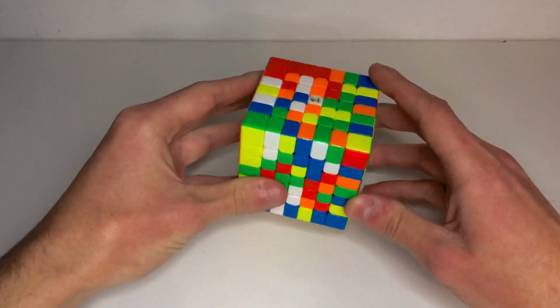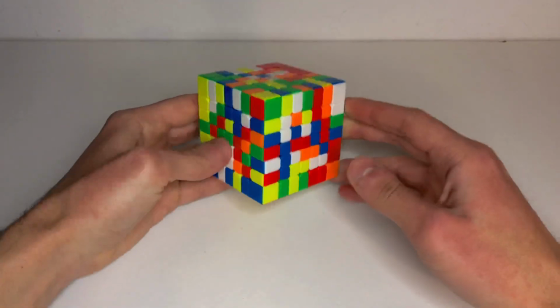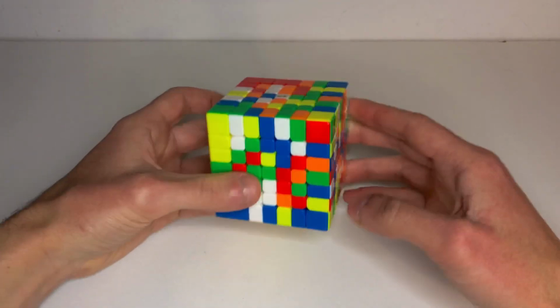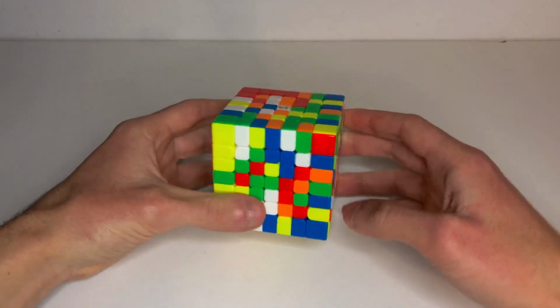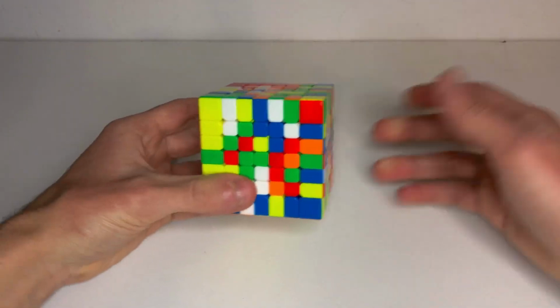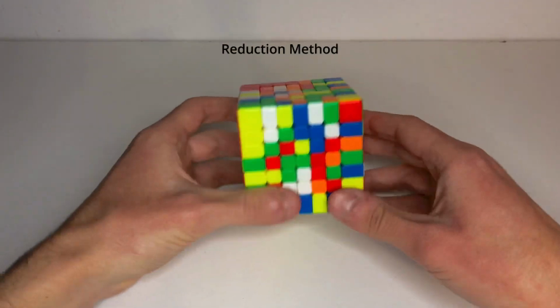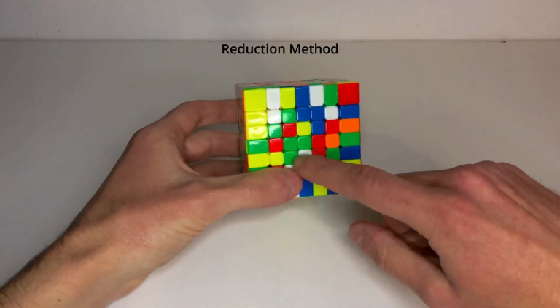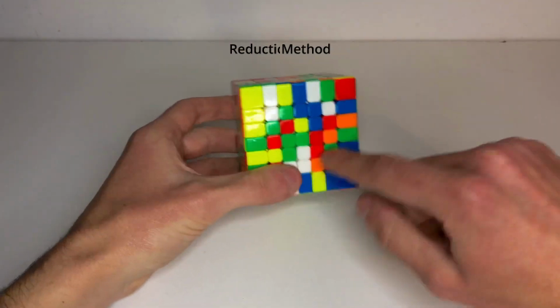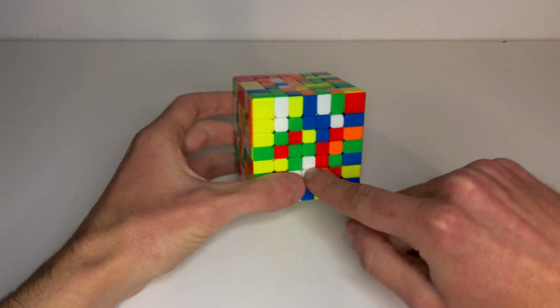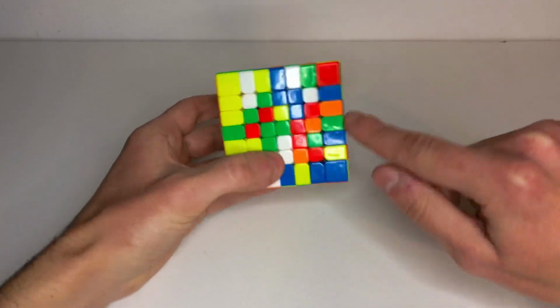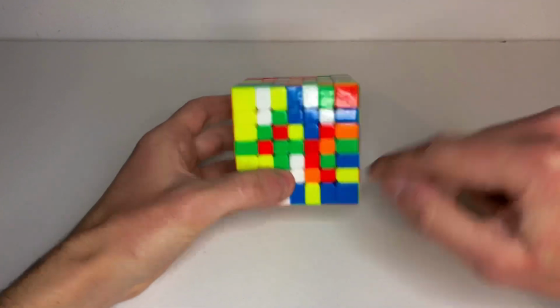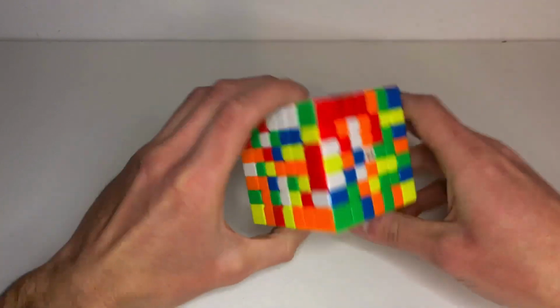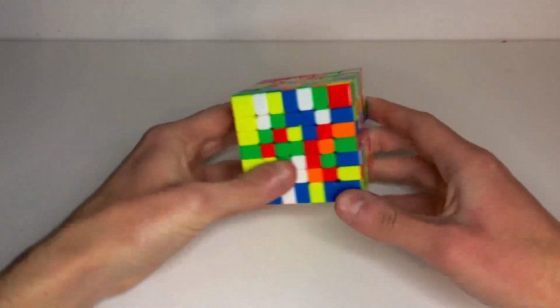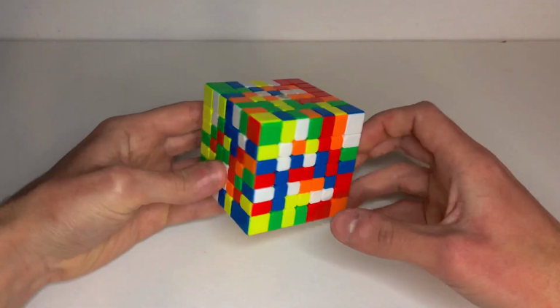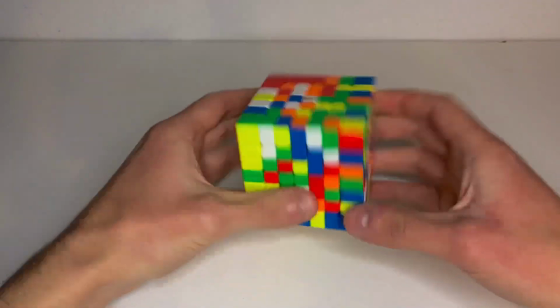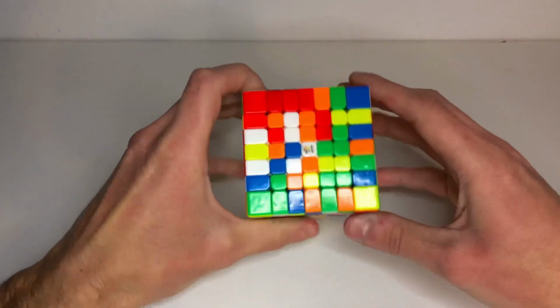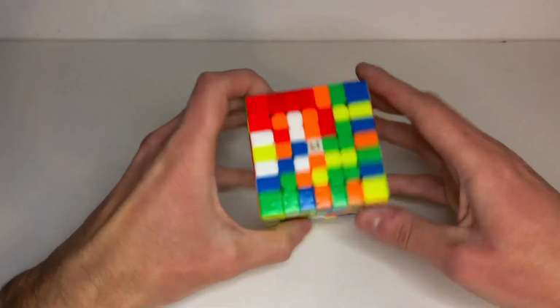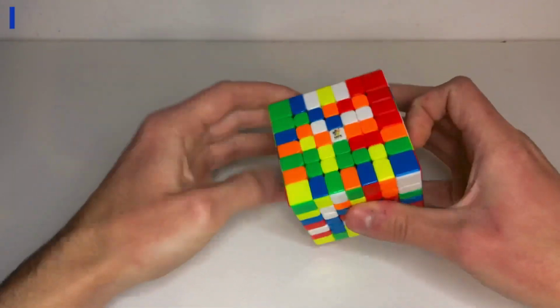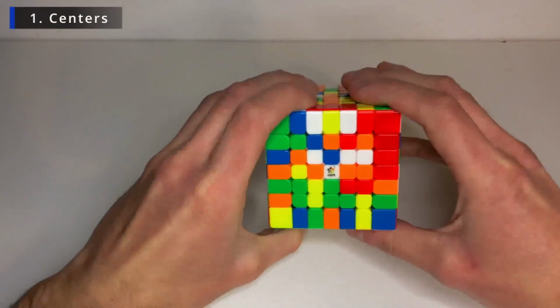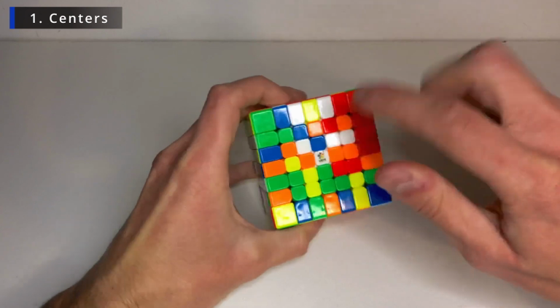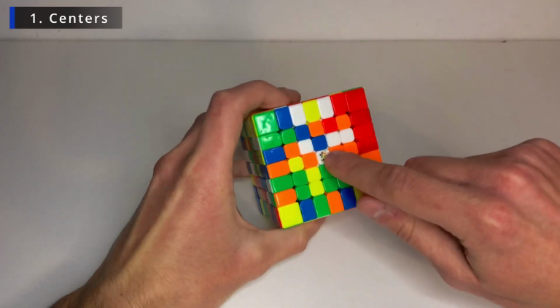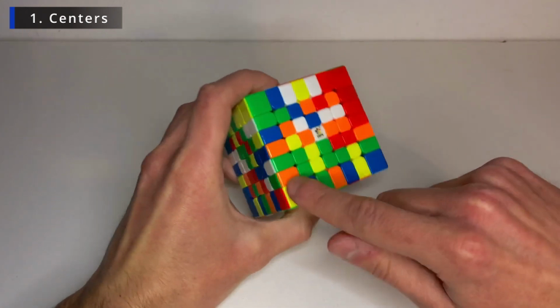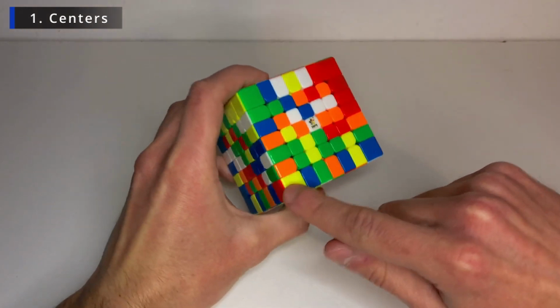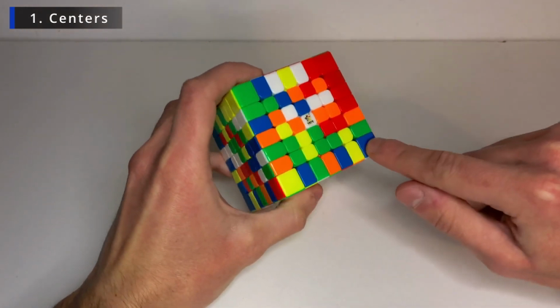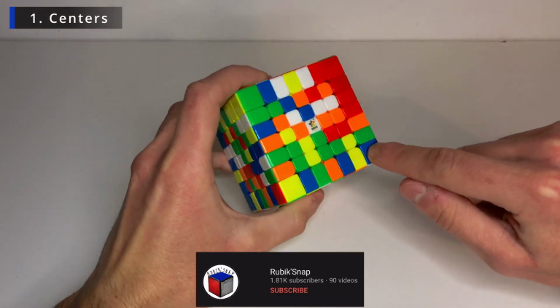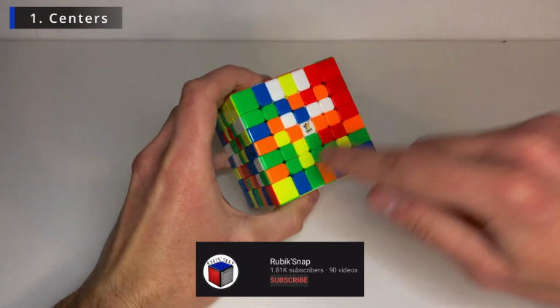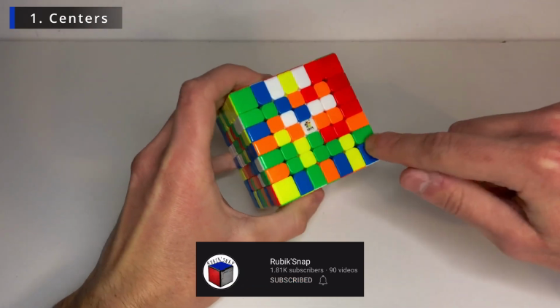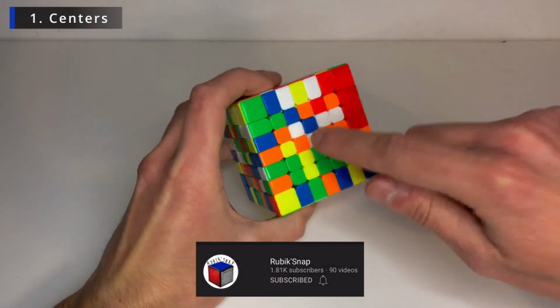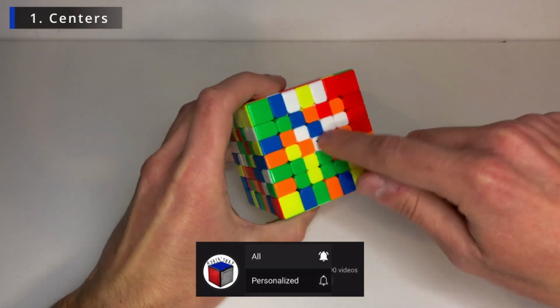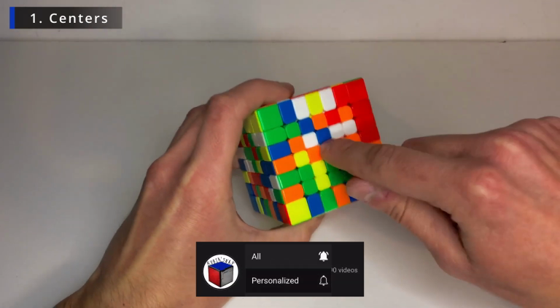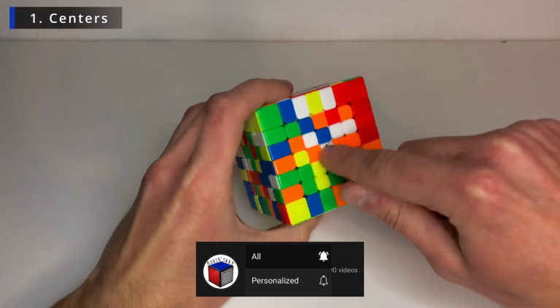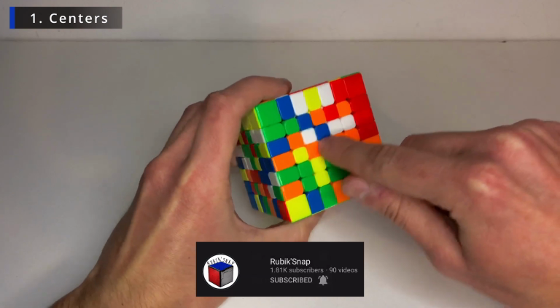Alright, now it's scrambled and we'll be using the reduction method which is to solve the centers then the edges and then like a big 3x3. So let's start by the centers with the wide center. So this is an odd layered cube, 7 layers, so we have a real center.